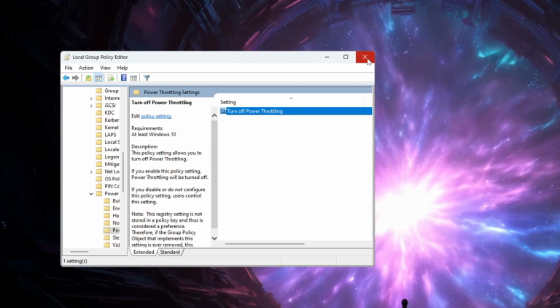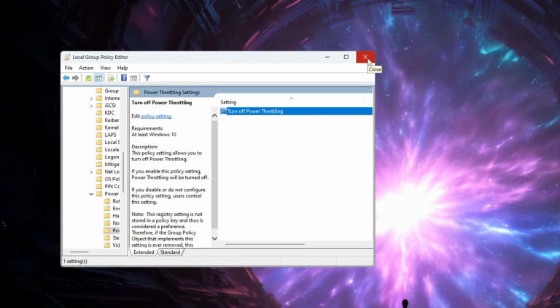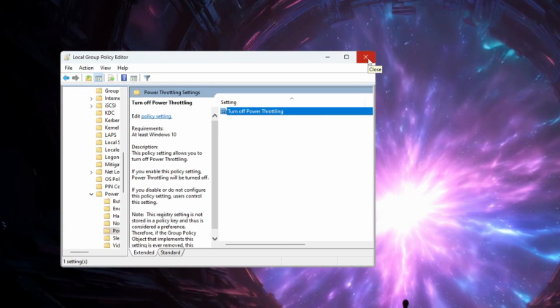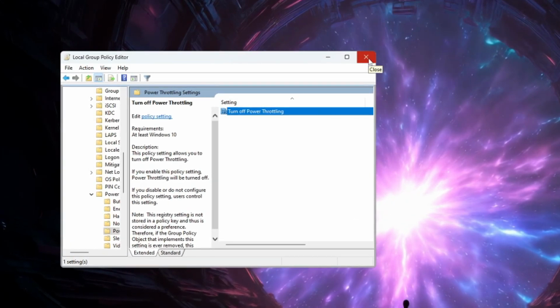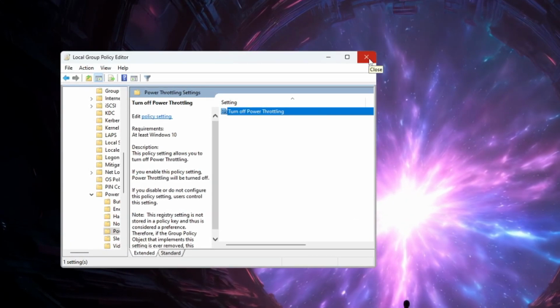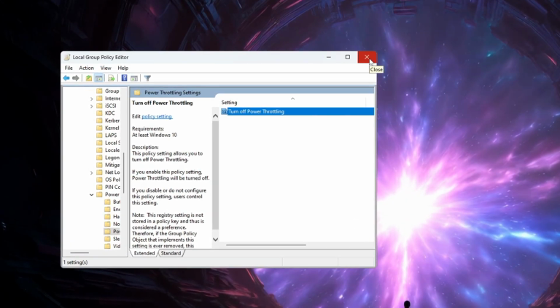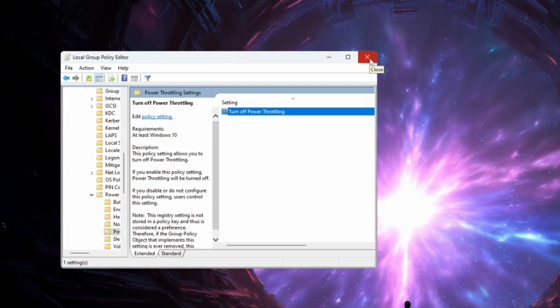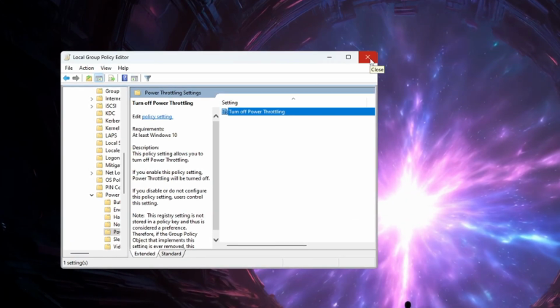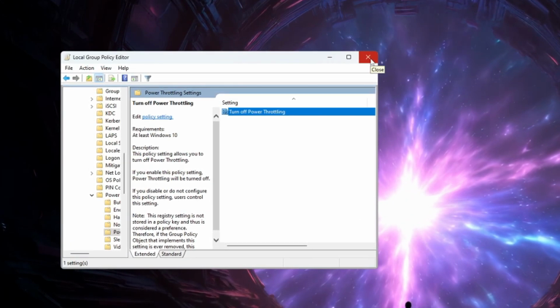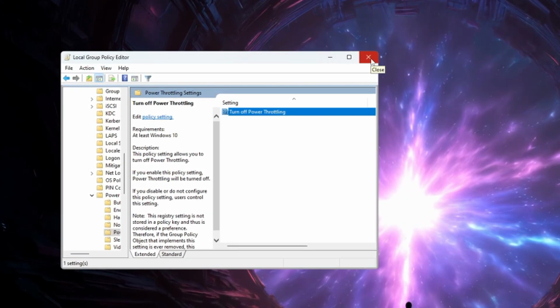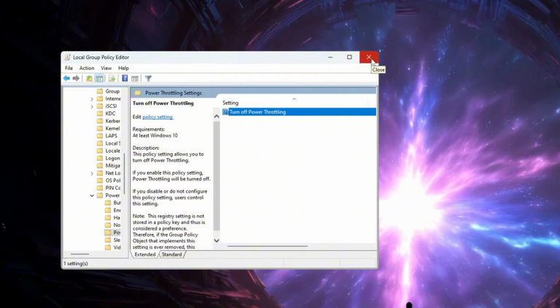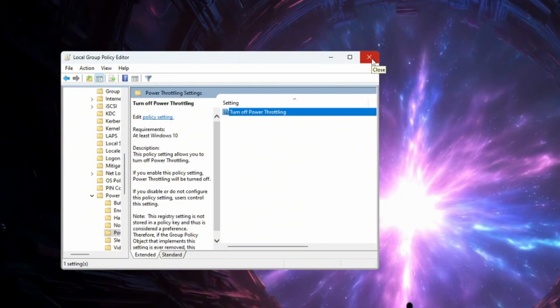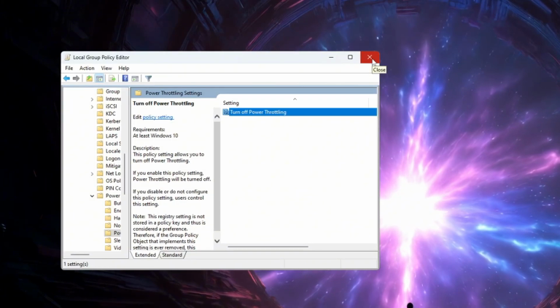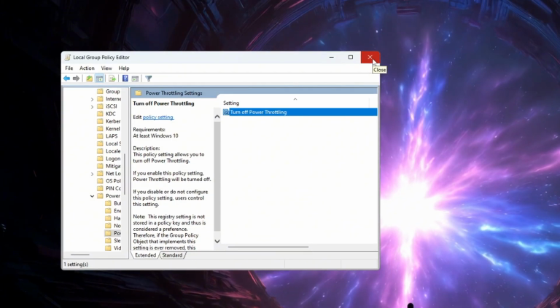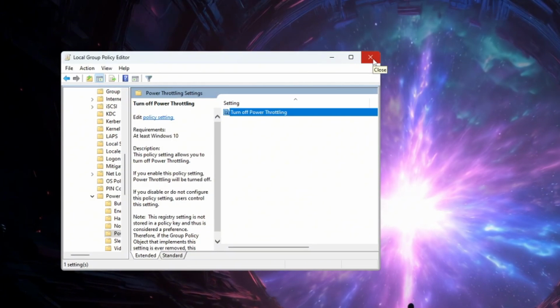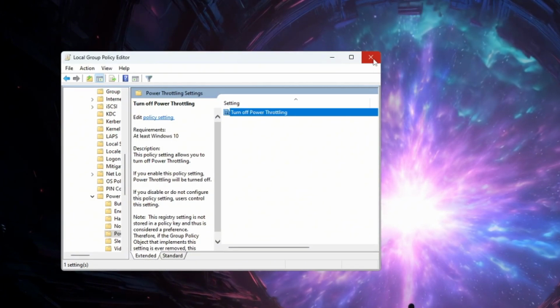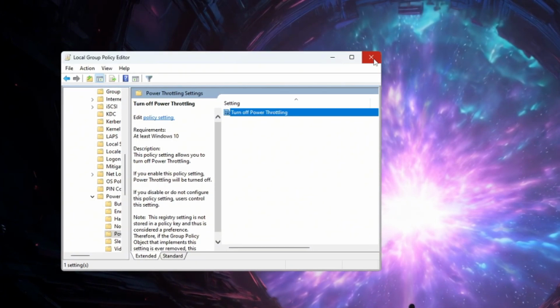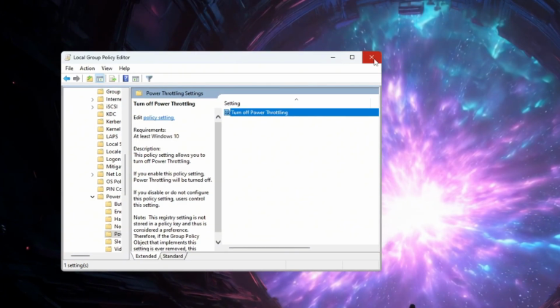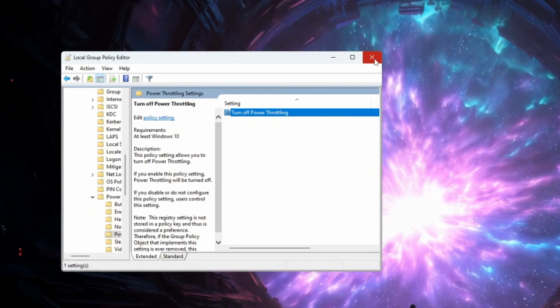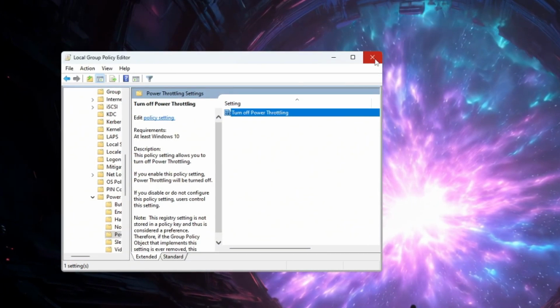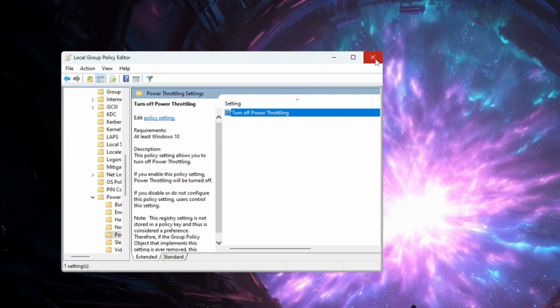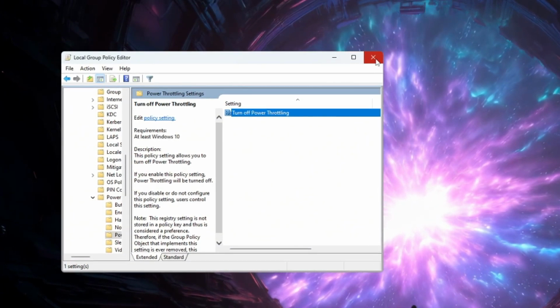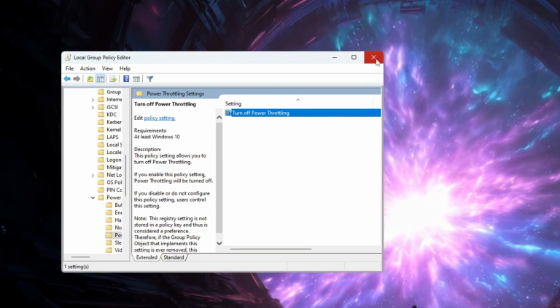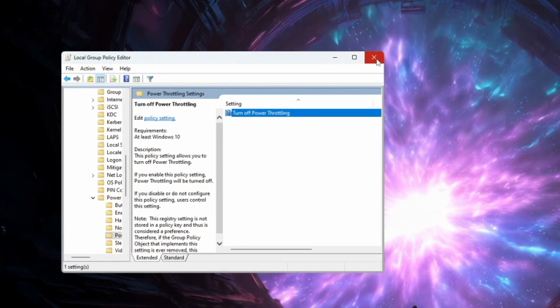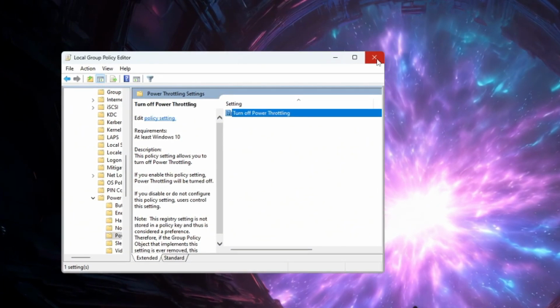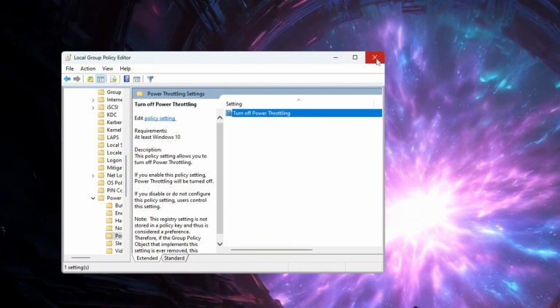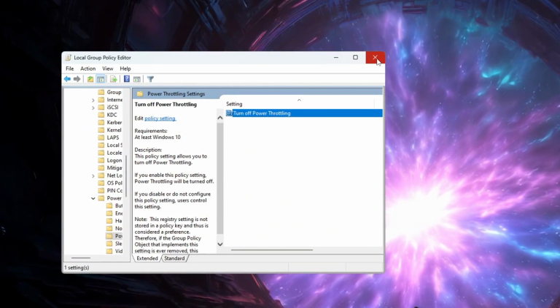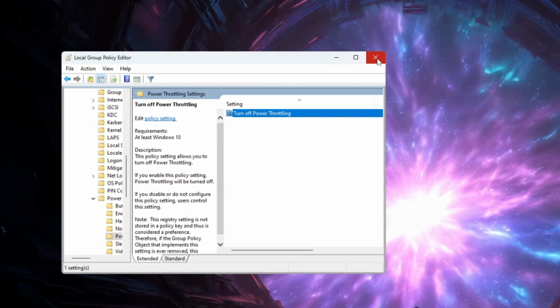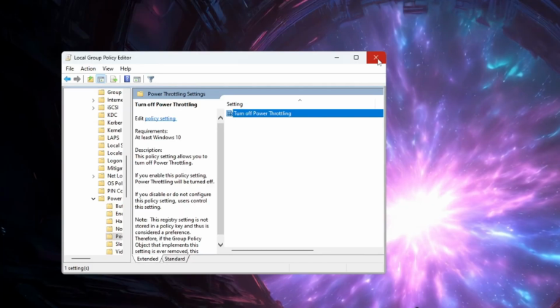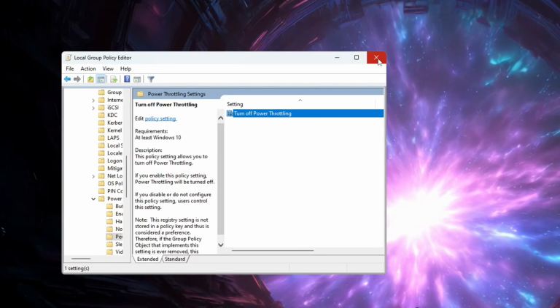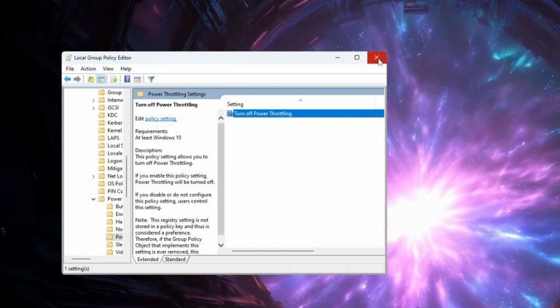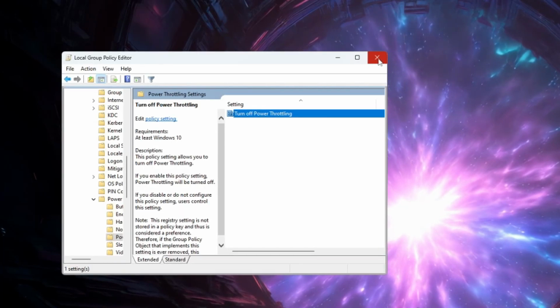This step works on both Windows 10 and Windows 11 without any problem. Turning off Power Throttling helps your computer run much better and smoother when you are playing CS2.